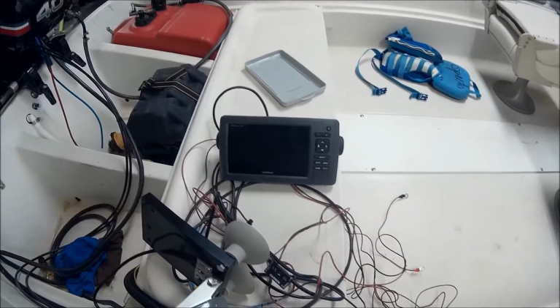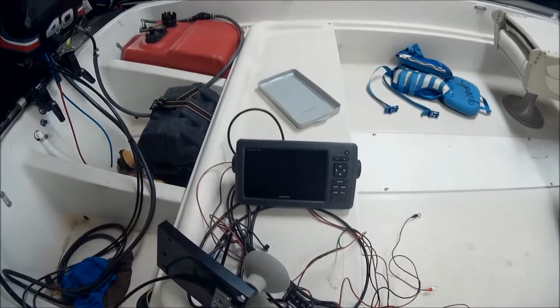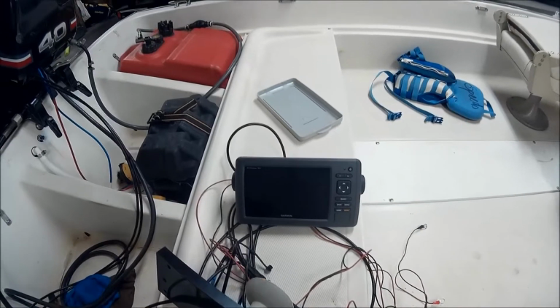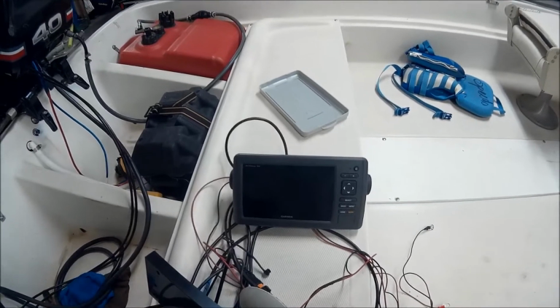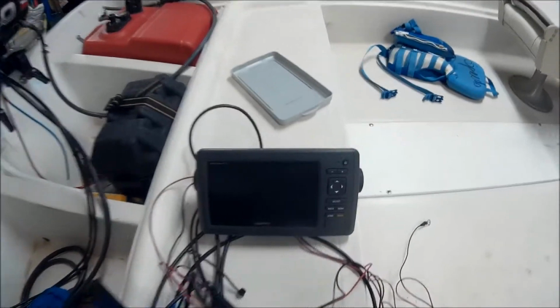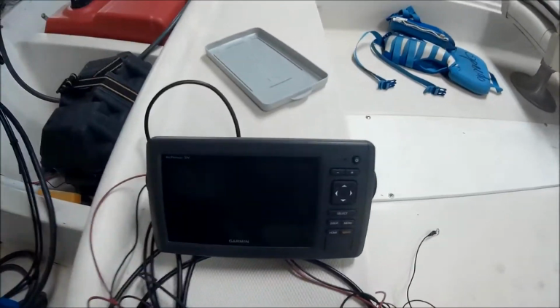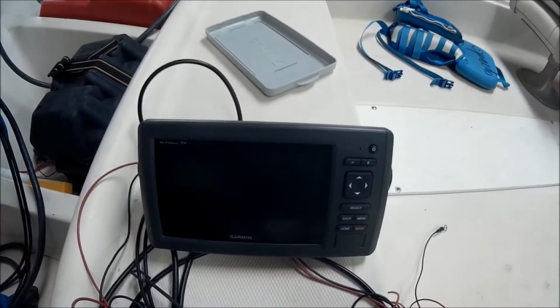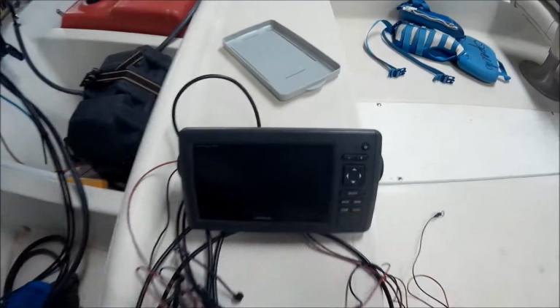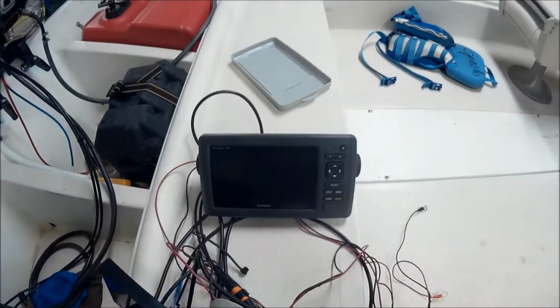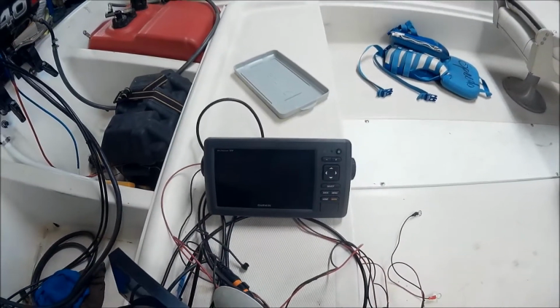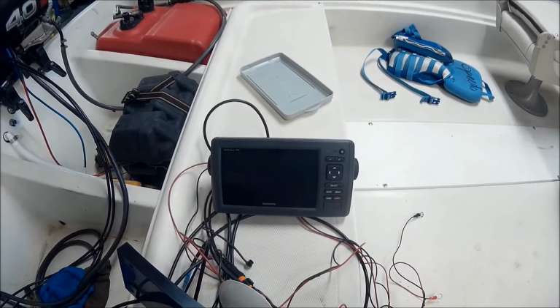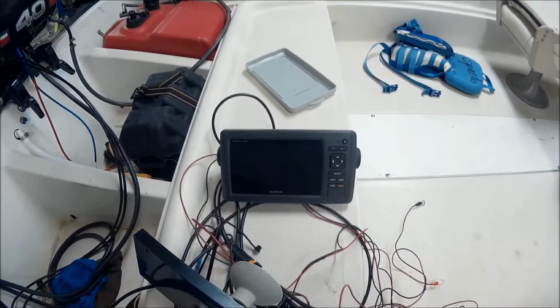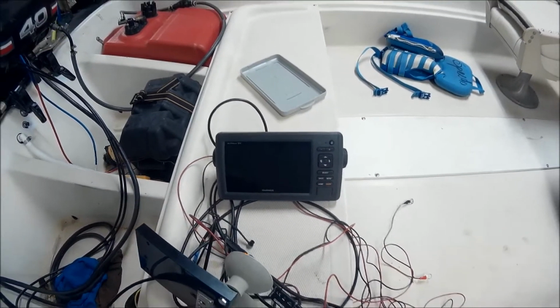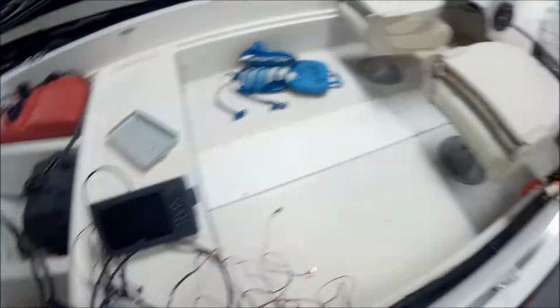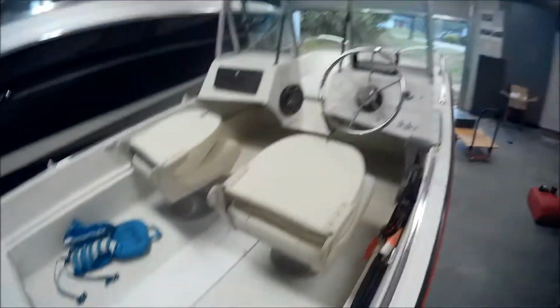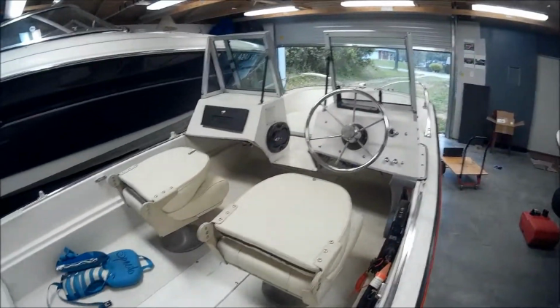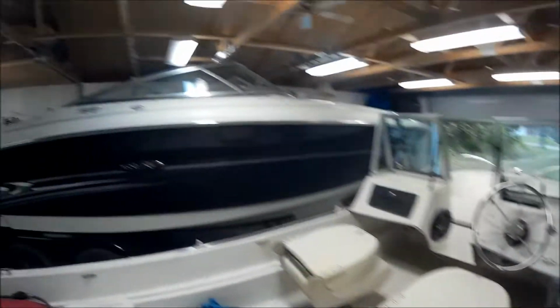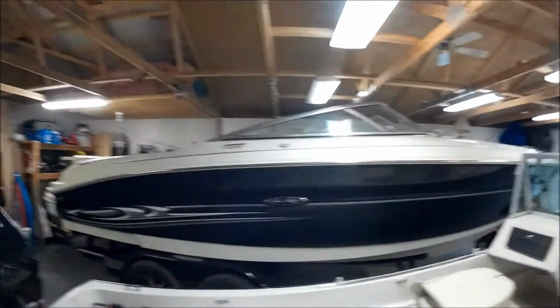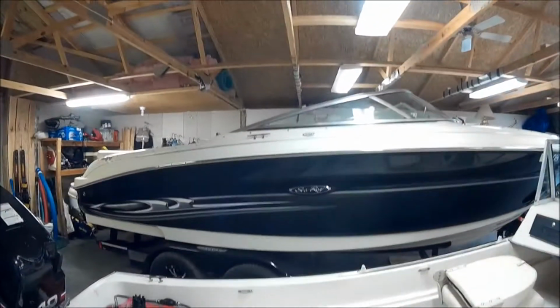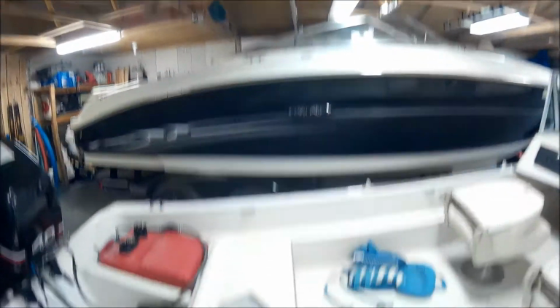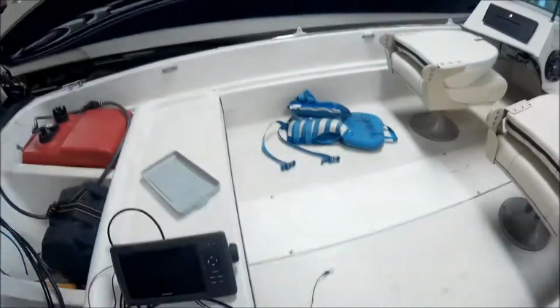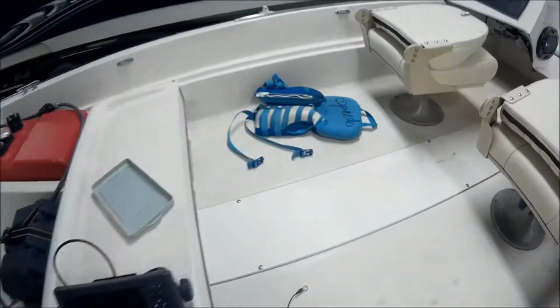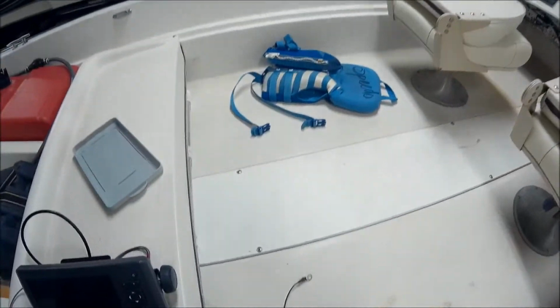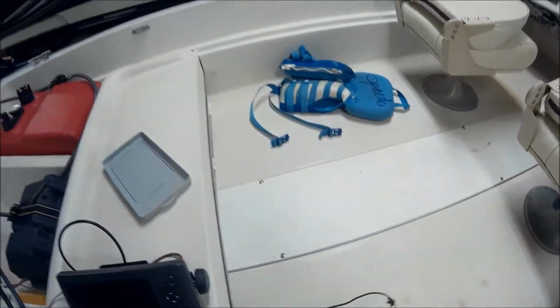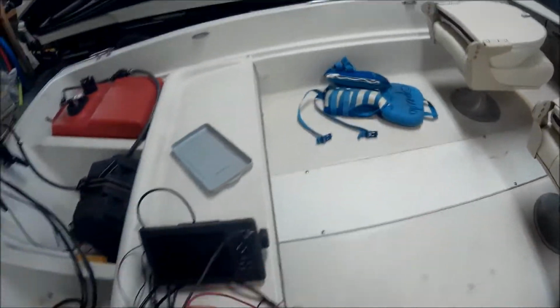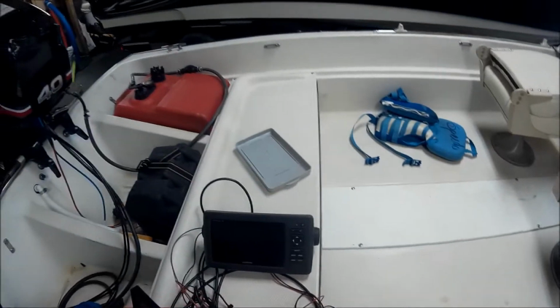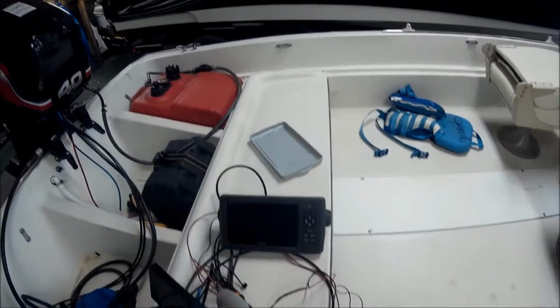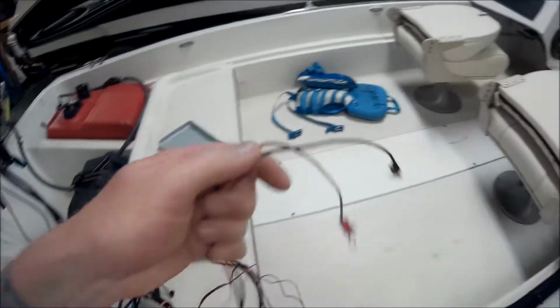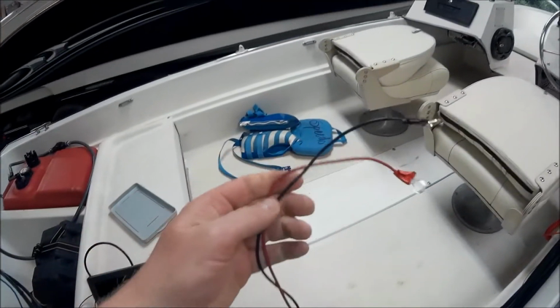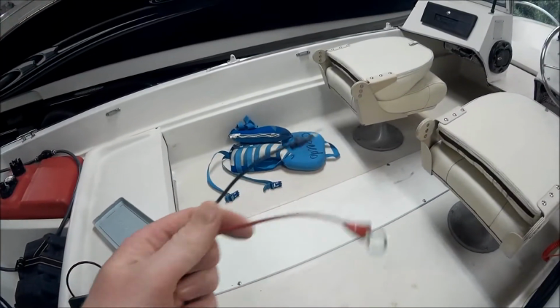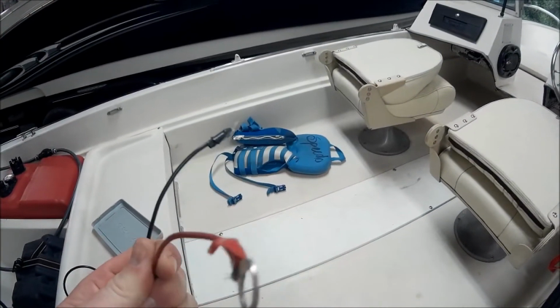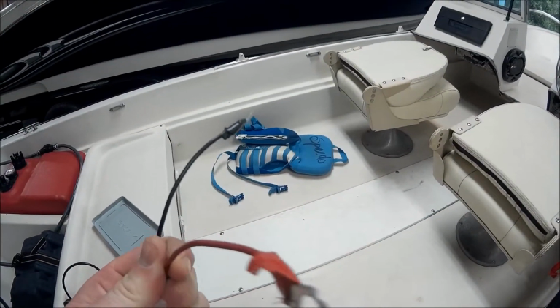This is a Garmin eco map fish finder and I want to make it portable so that I can put it on multiple boats — a fishing boat or family boat. So I added some wires here with some ends so that it's easier to take it on and off the battery.